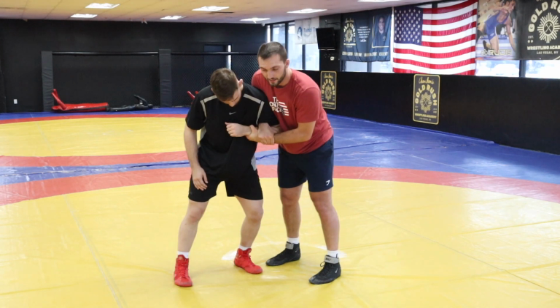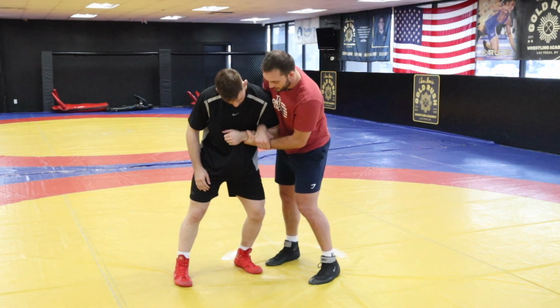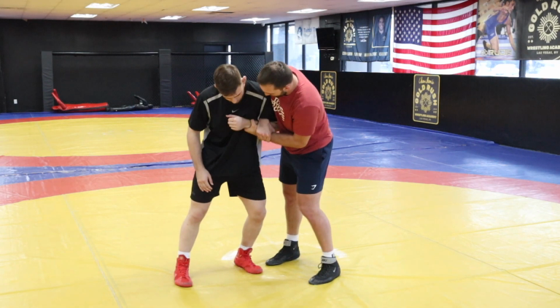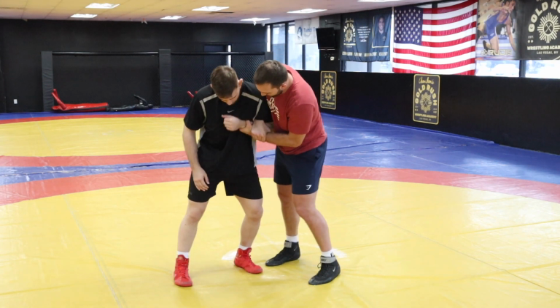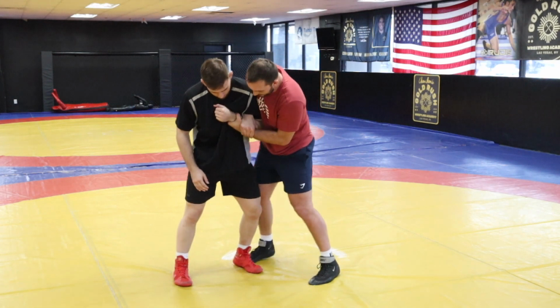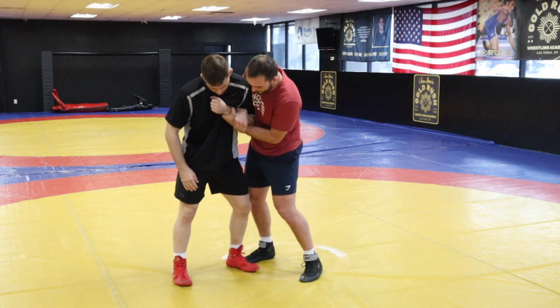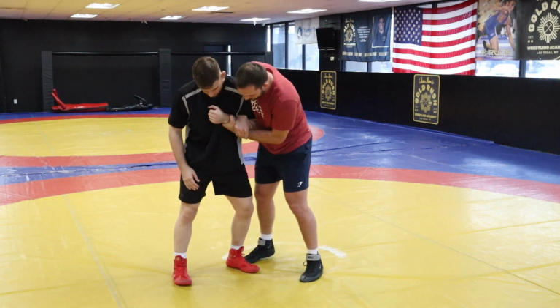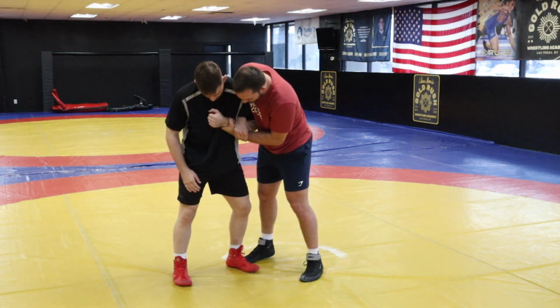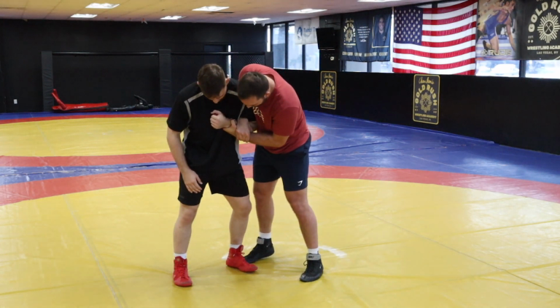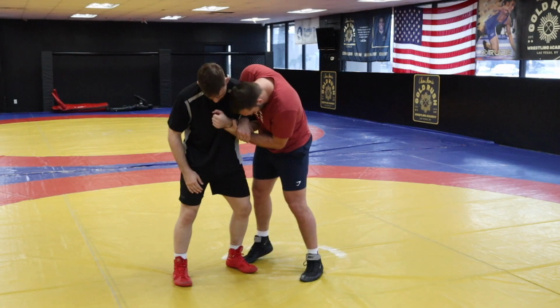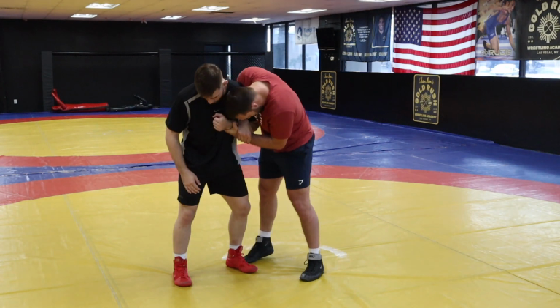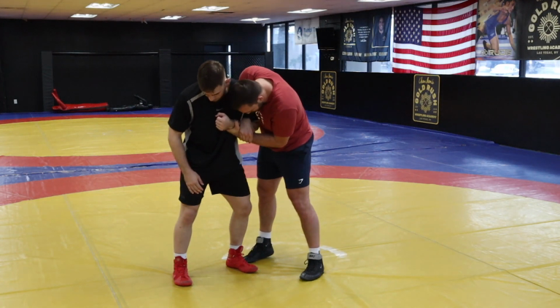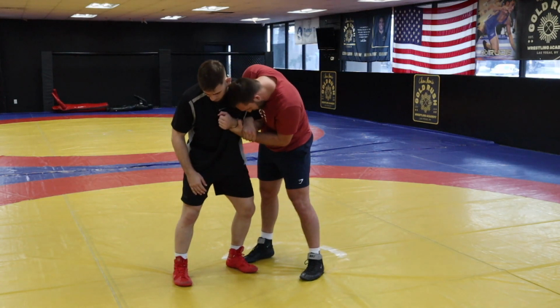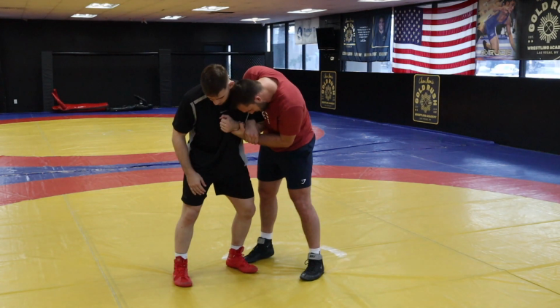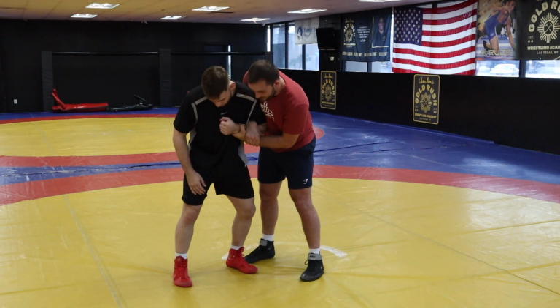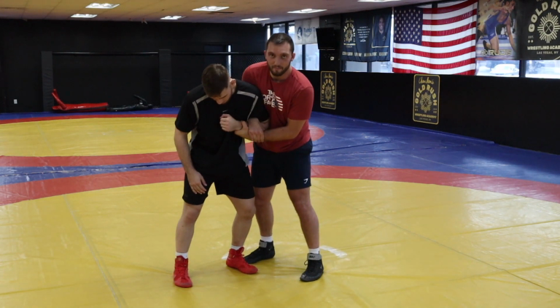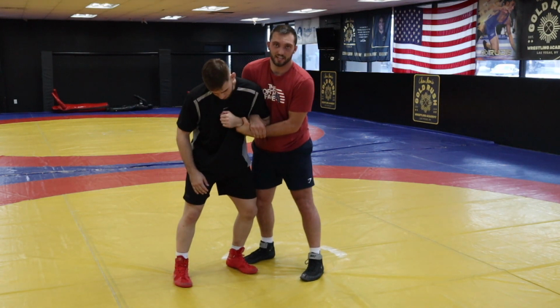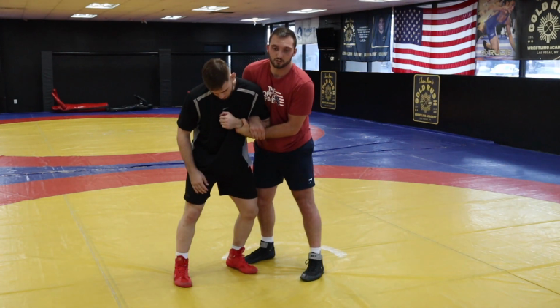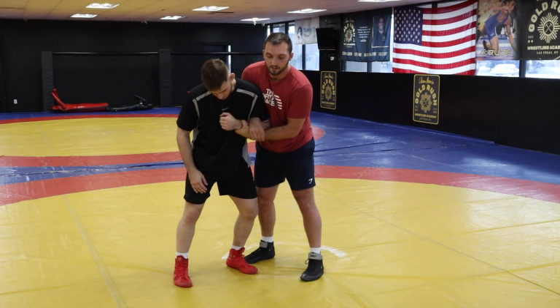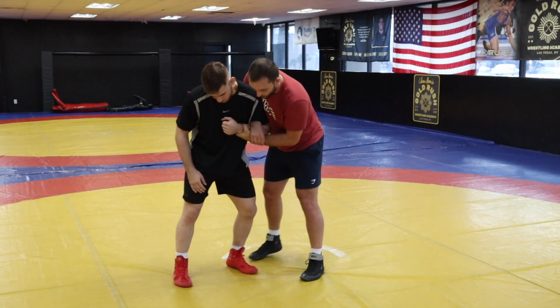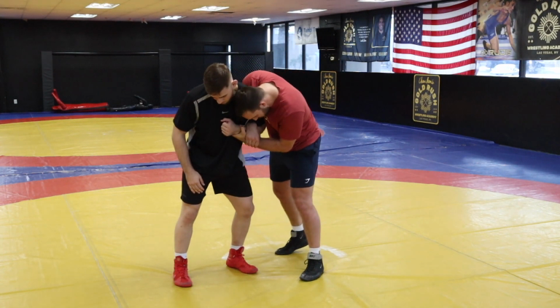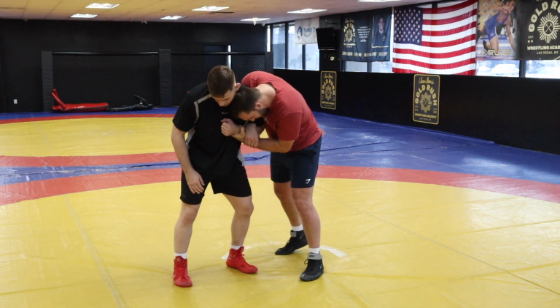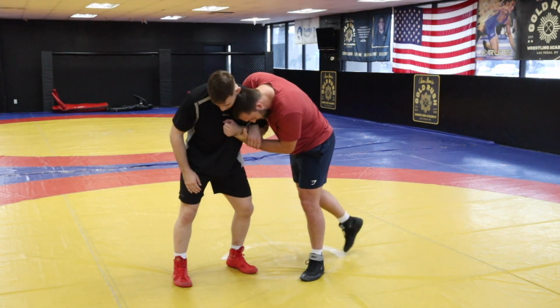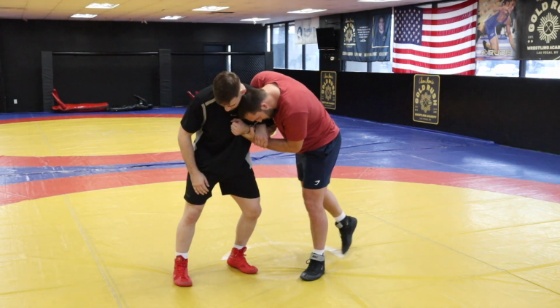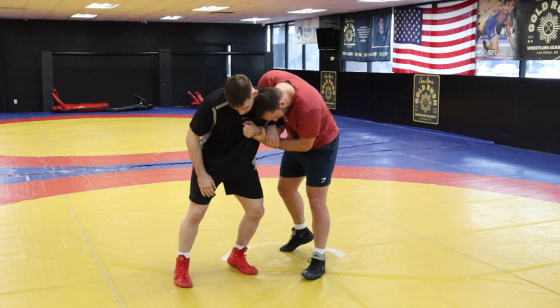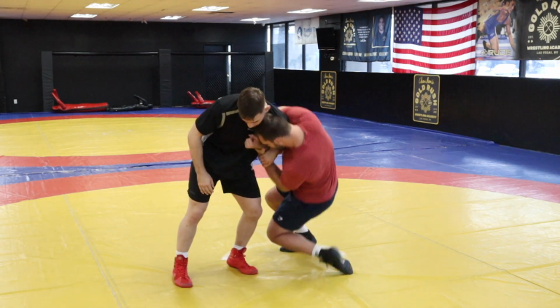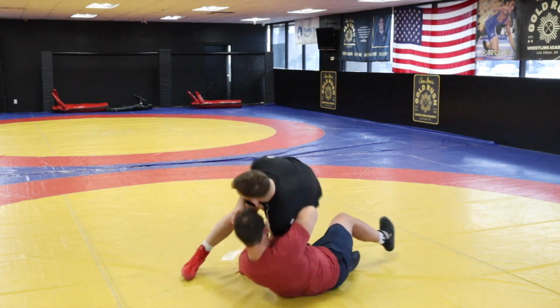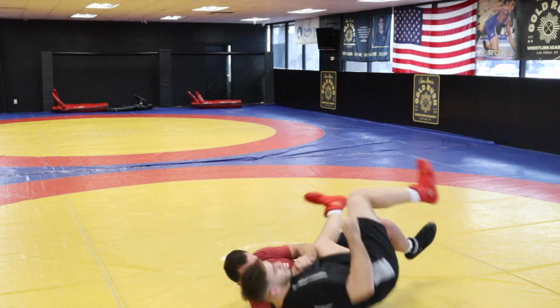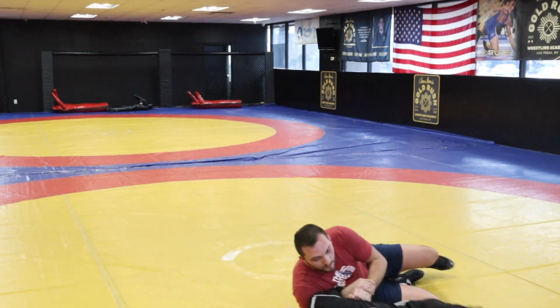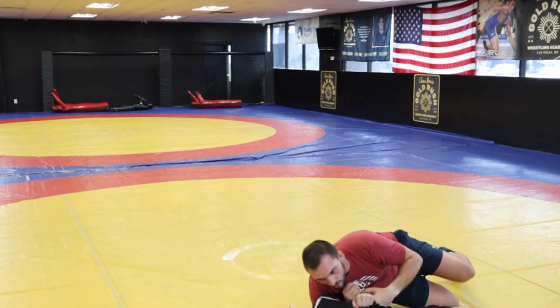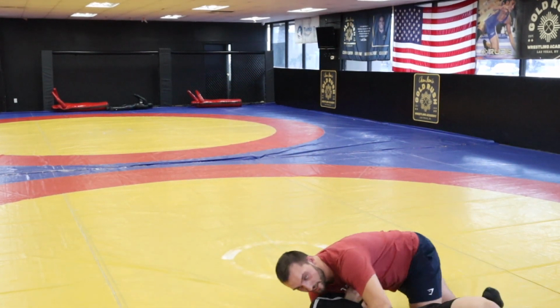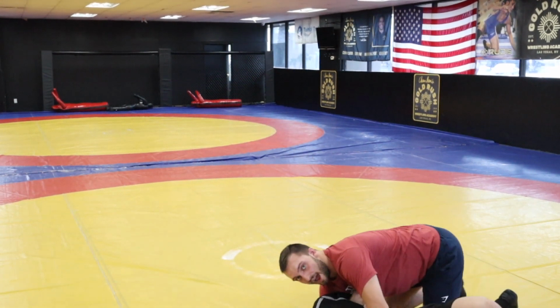What I like to do is I like to grab my own wrist. I'm here, I'm tightening it up. I'm gonna put my head in his shoulder and then I'm going back just like a lat drop. So I'm here stepping back right to his back.